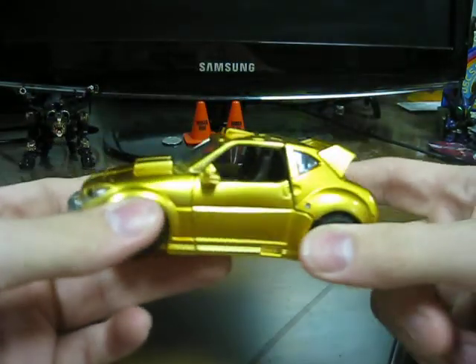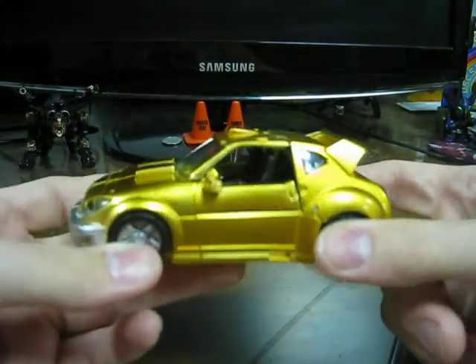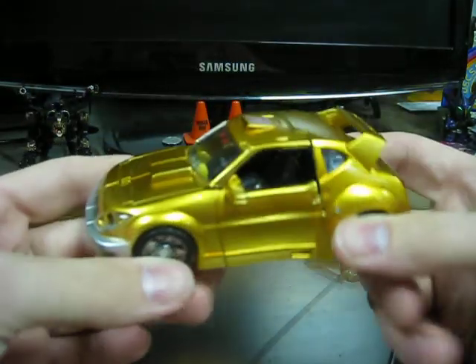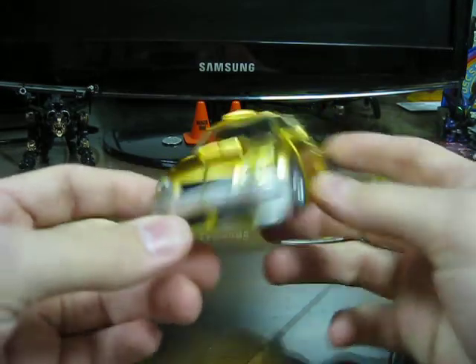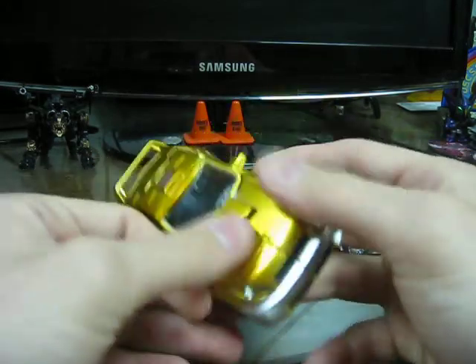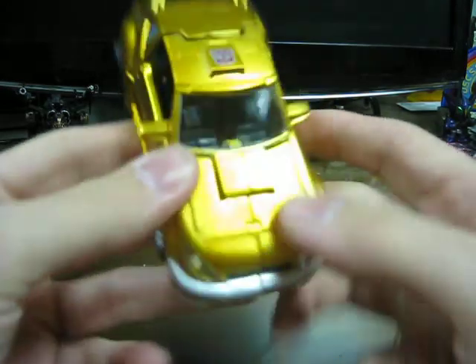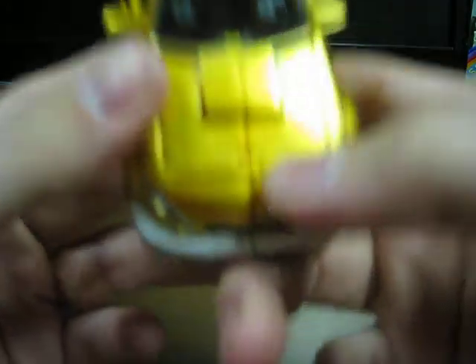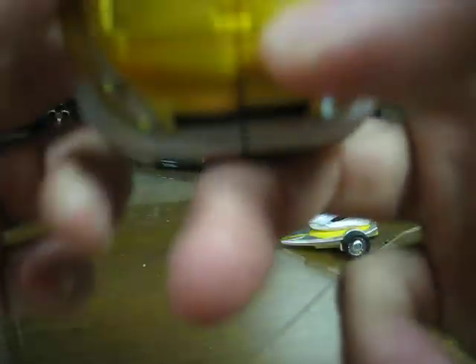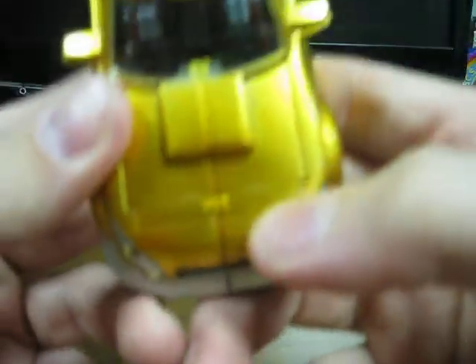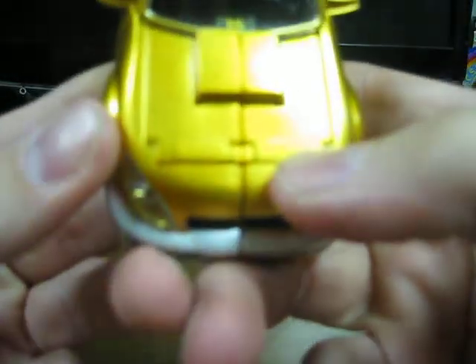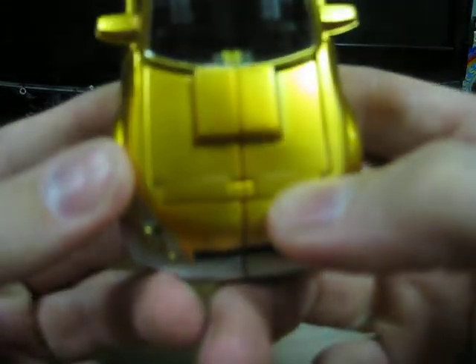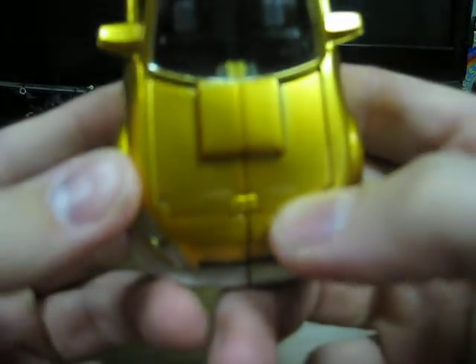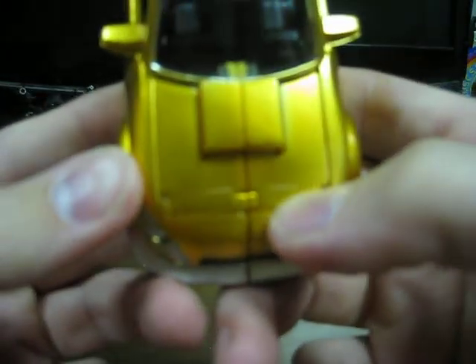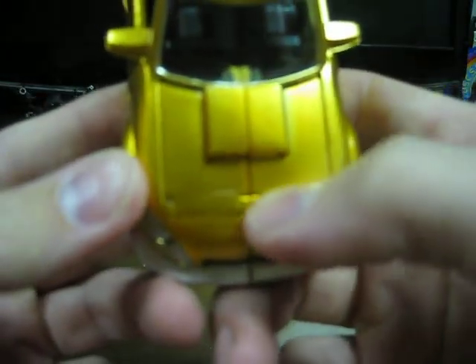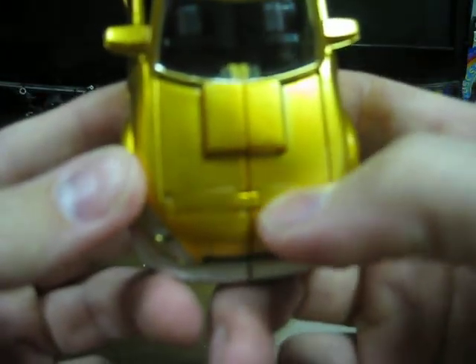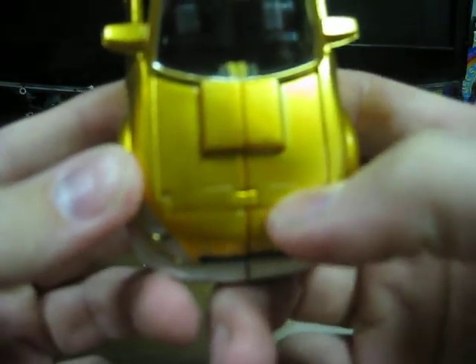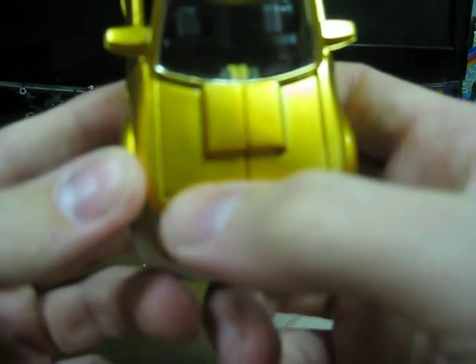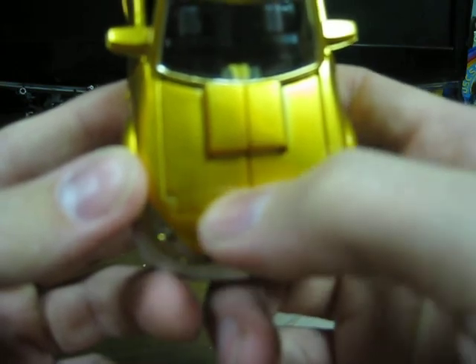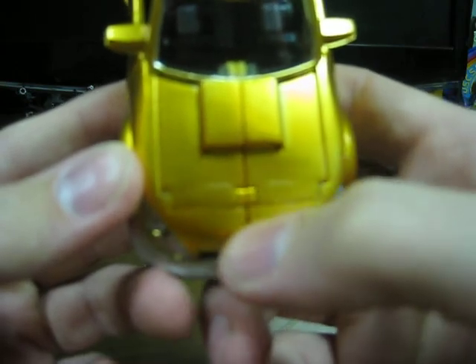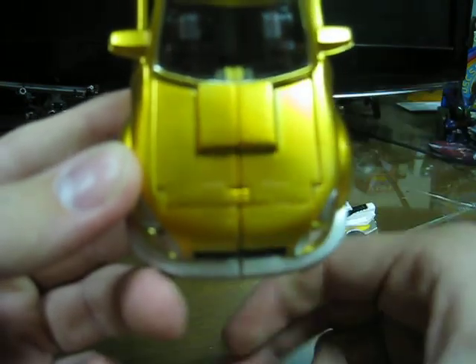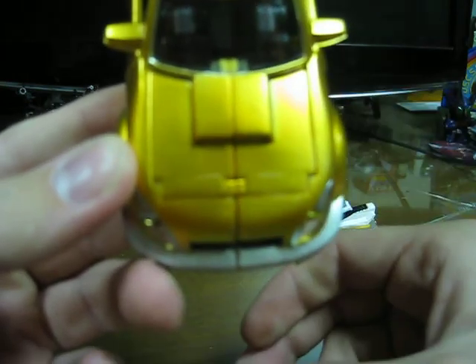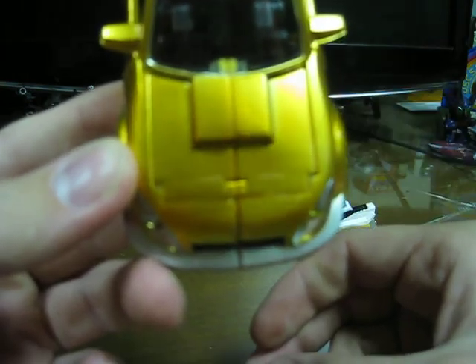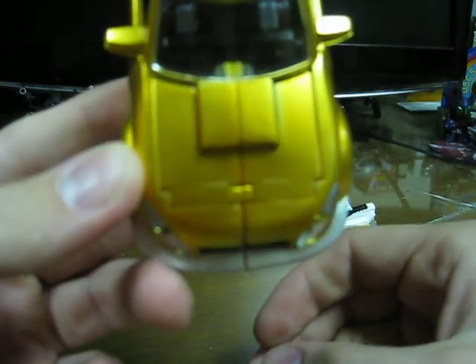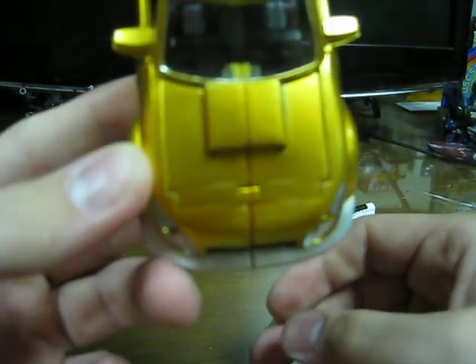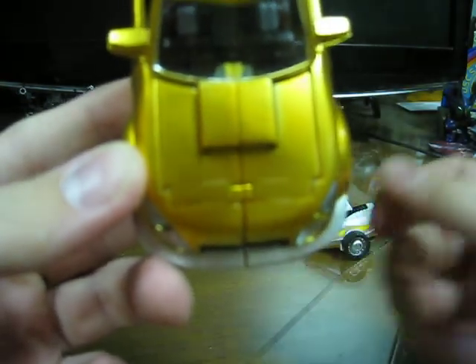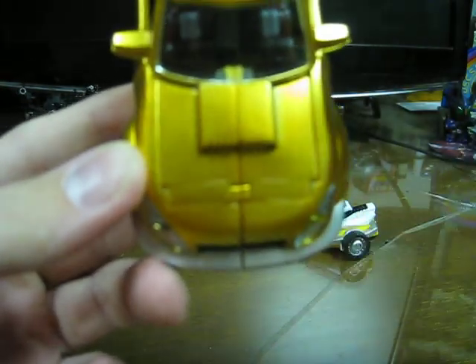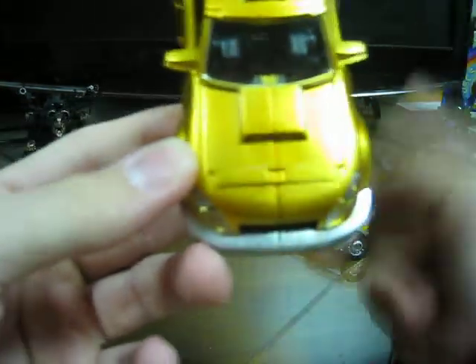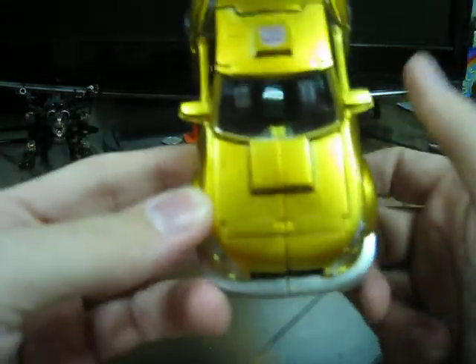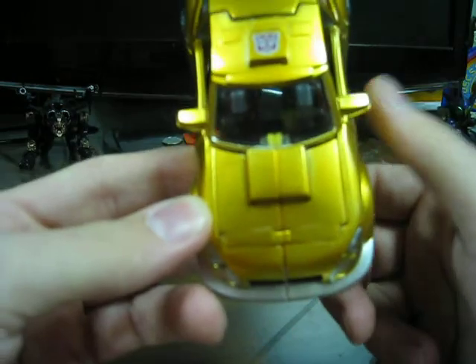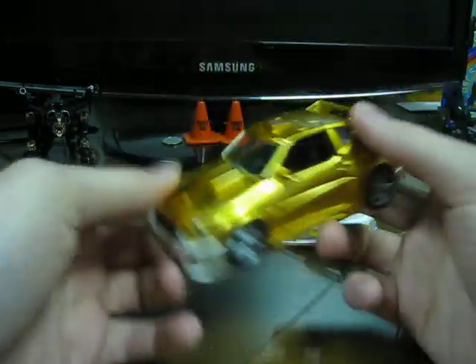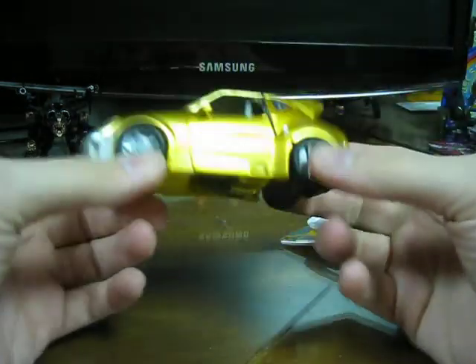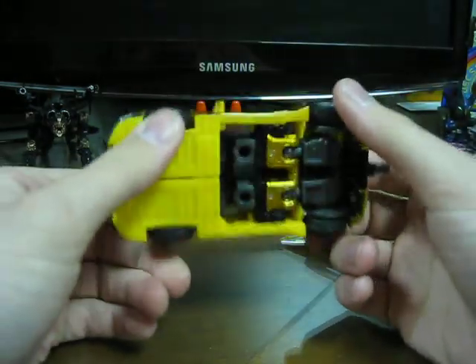Which is a total bummer because mine came out of the box with issues. You can see that line and that line — that's not mold detail, that's paint scuffing from the transformation. And it came like that out of the package.